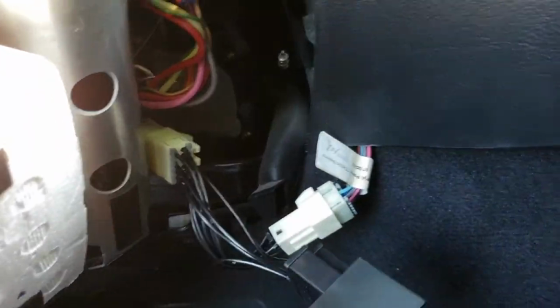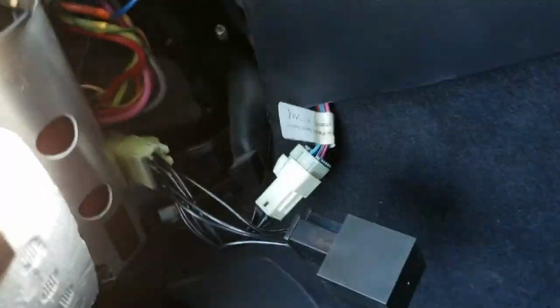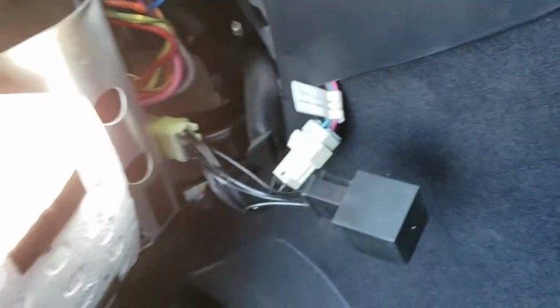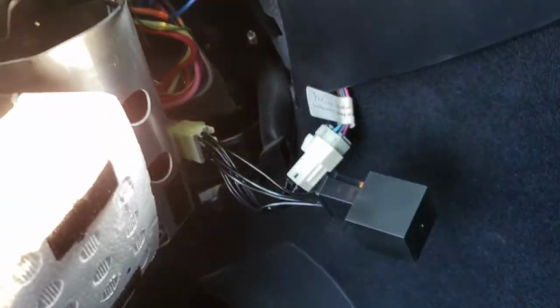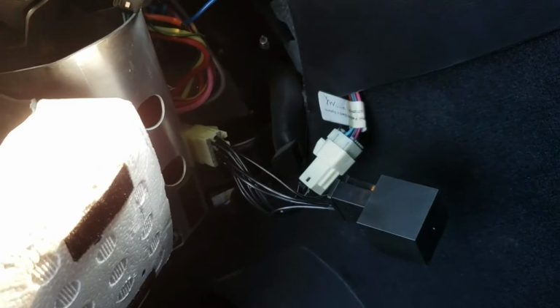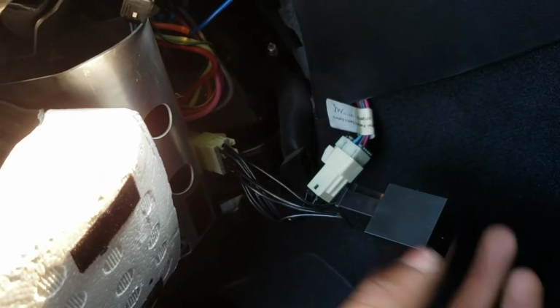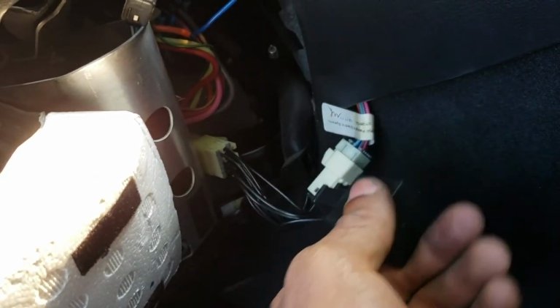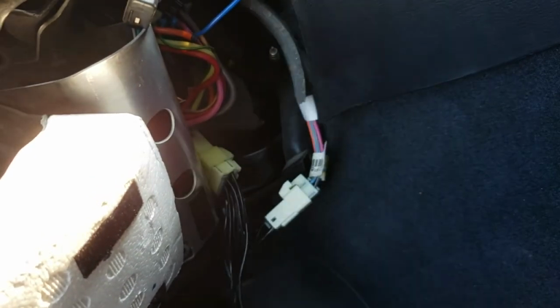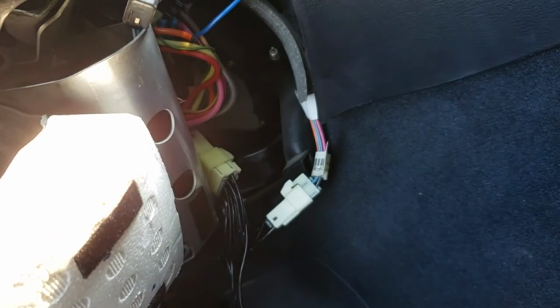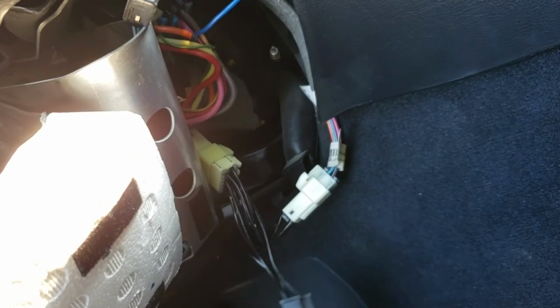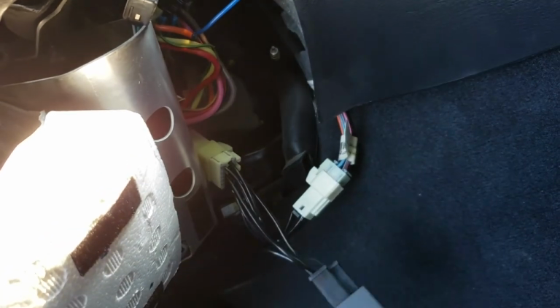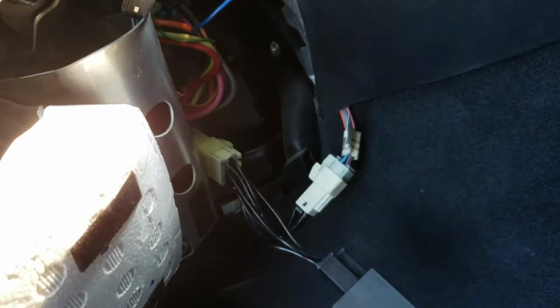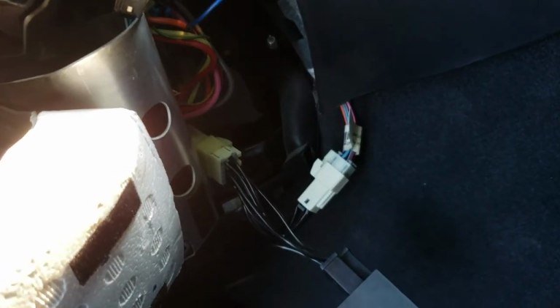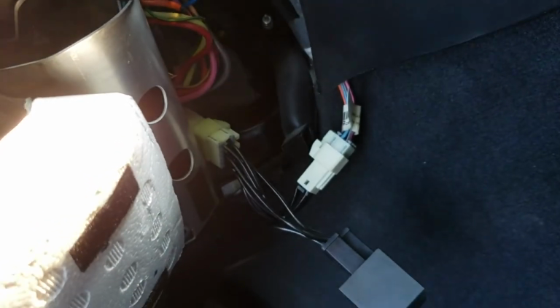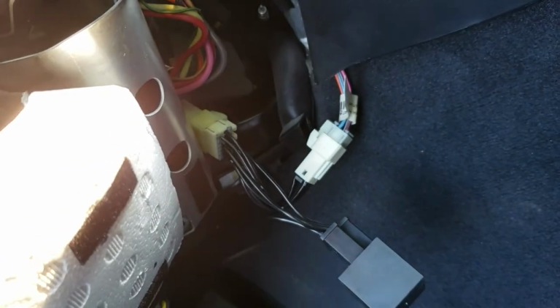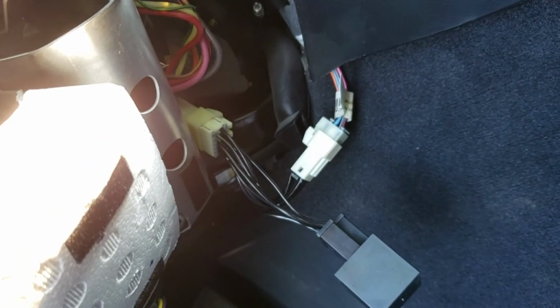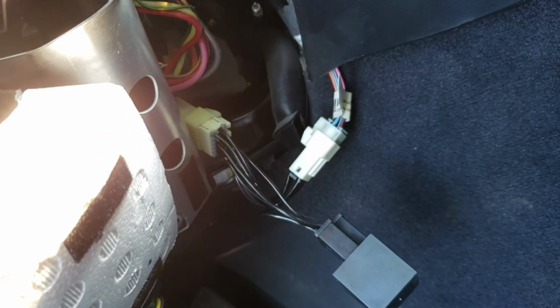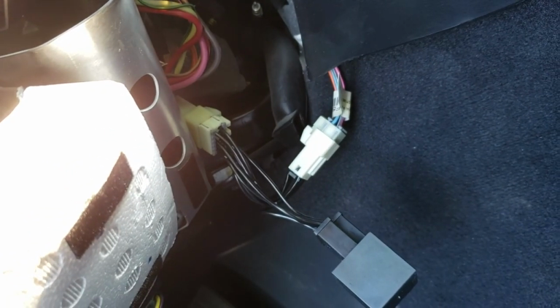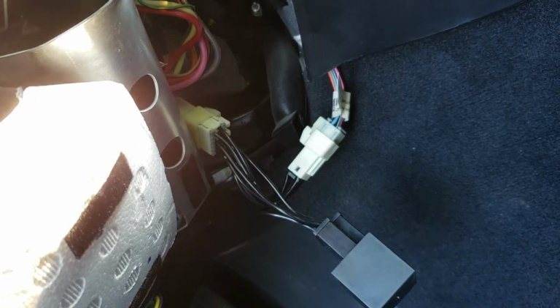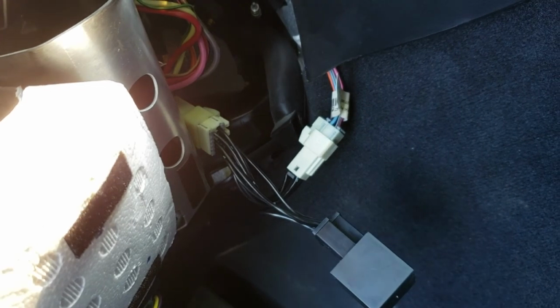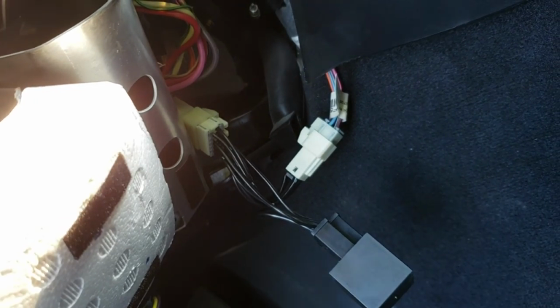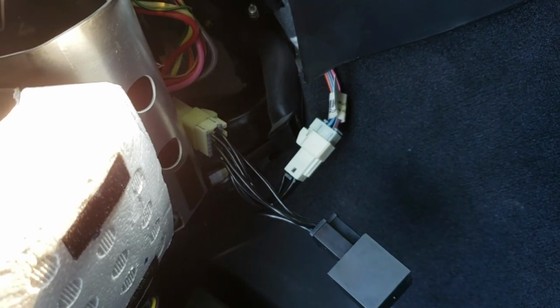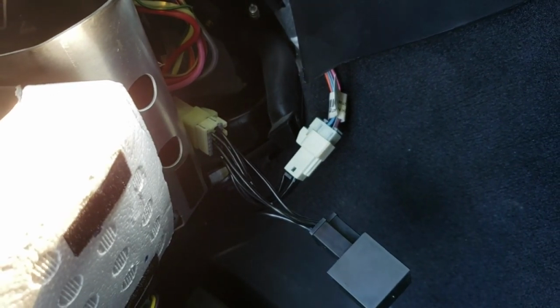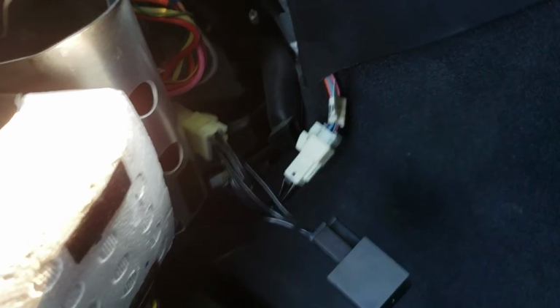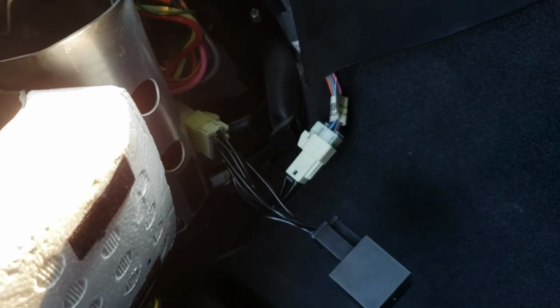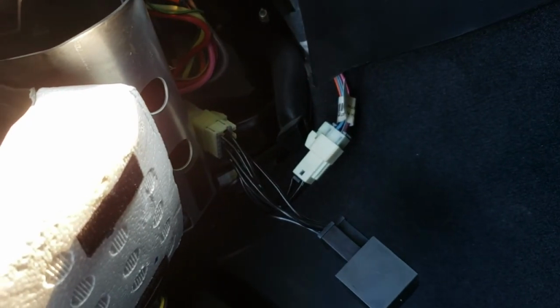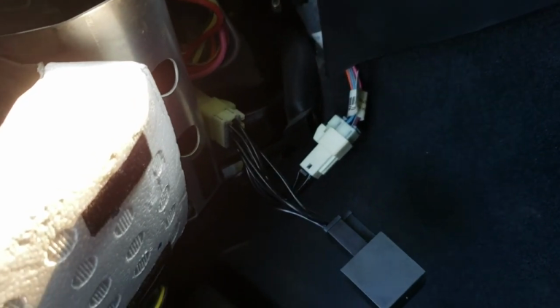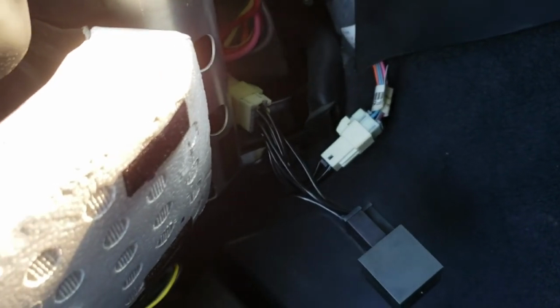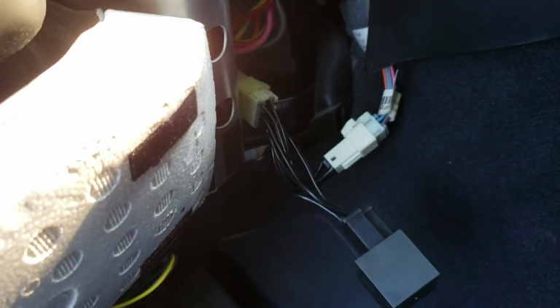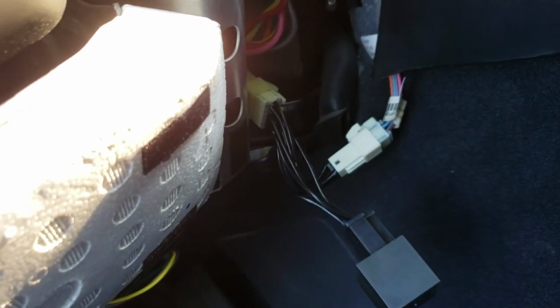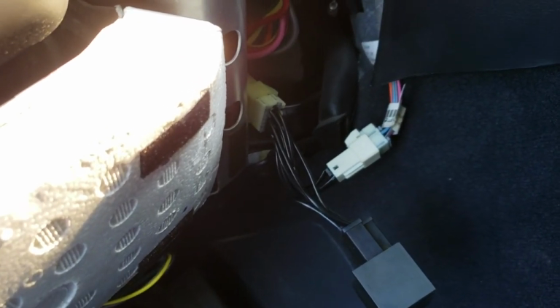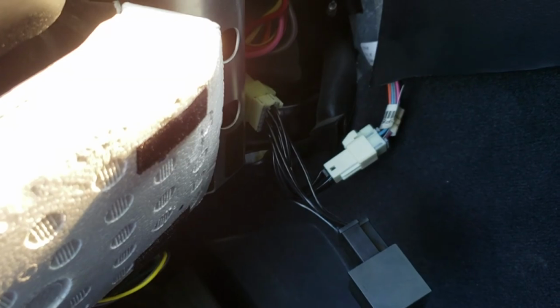All right, so that's the hyperflash harness right here — it's installed. I'm gonna turn on the car right now to see if my blinkers have slowed down or if I just wasted 45 bucks.